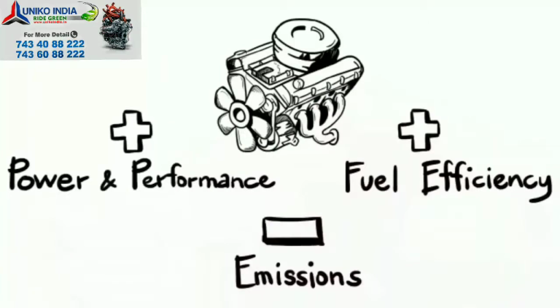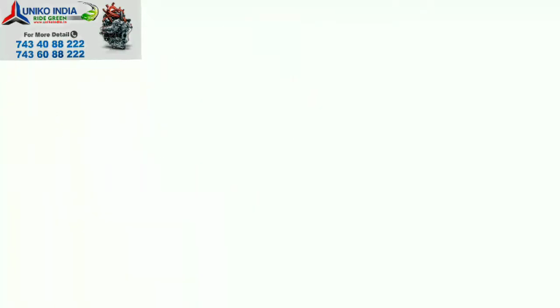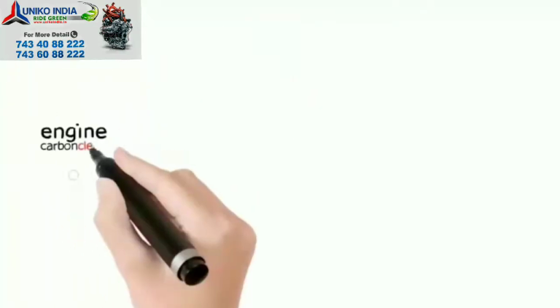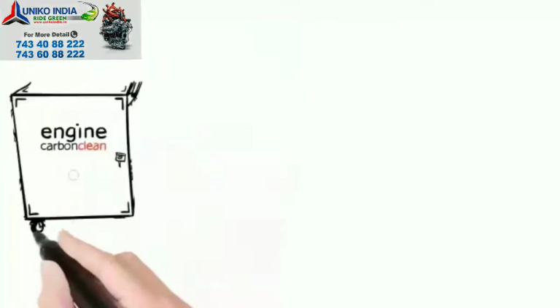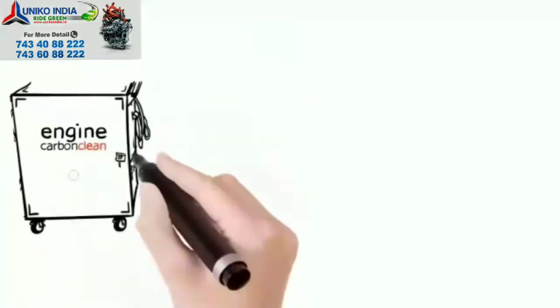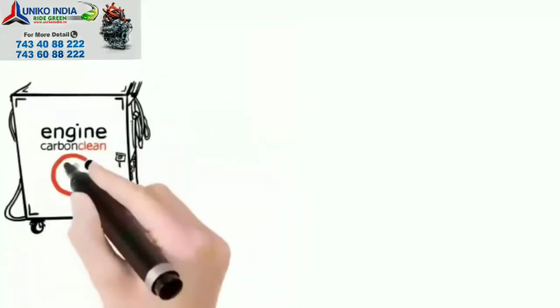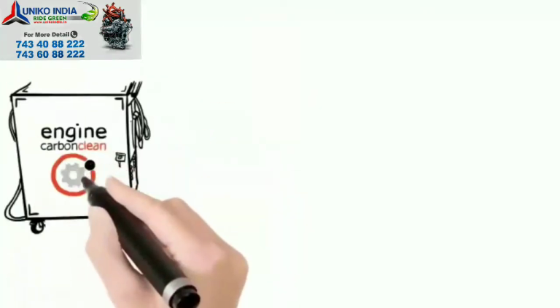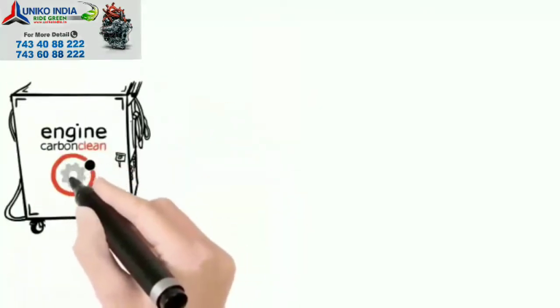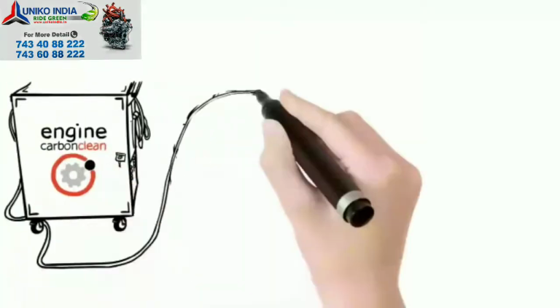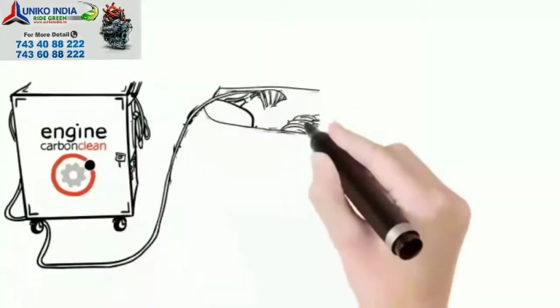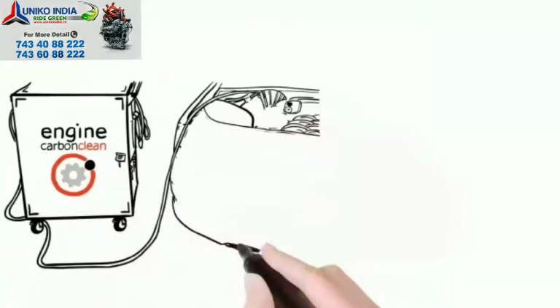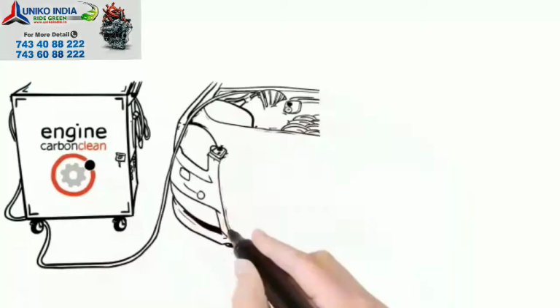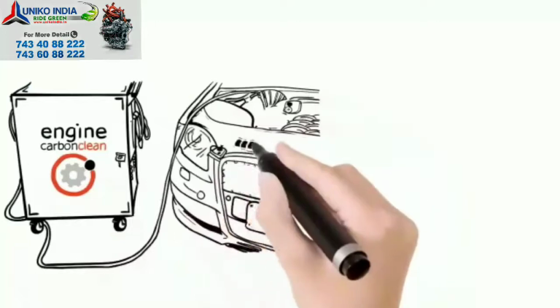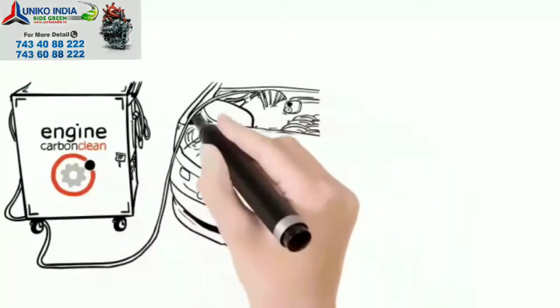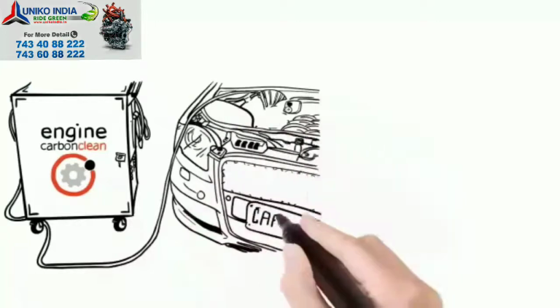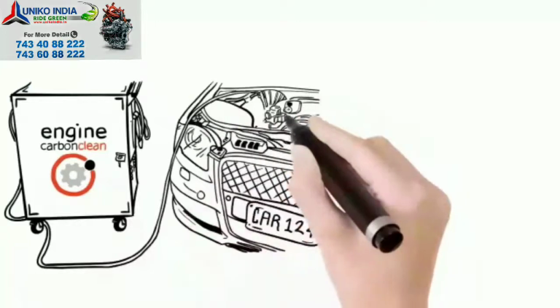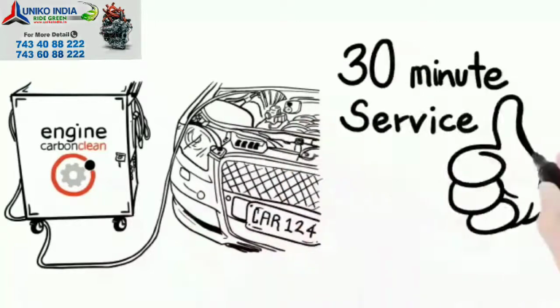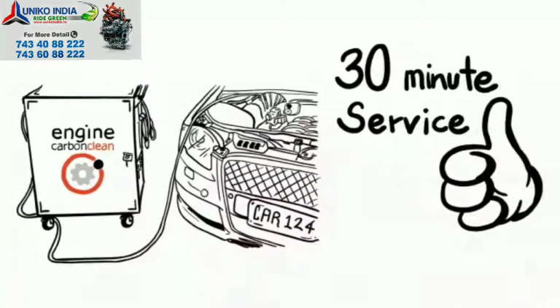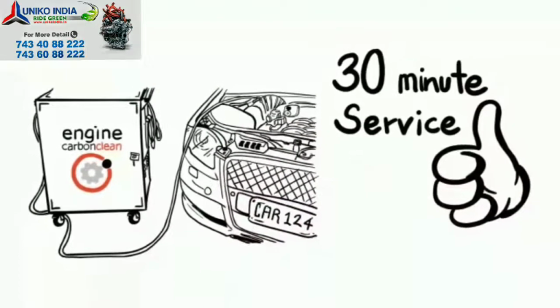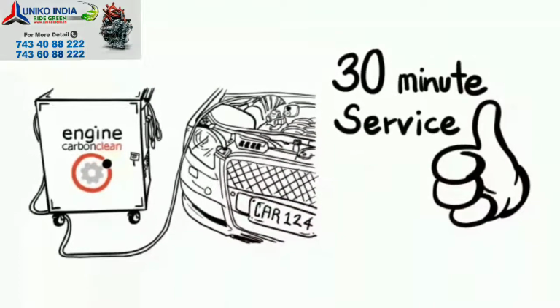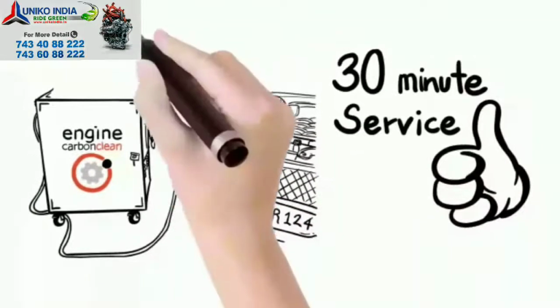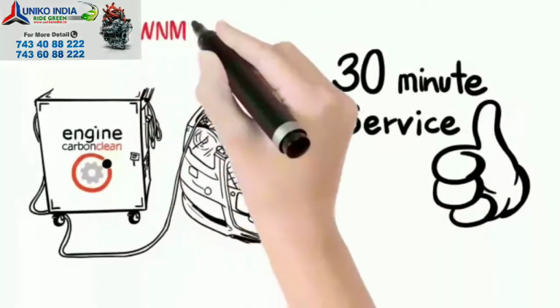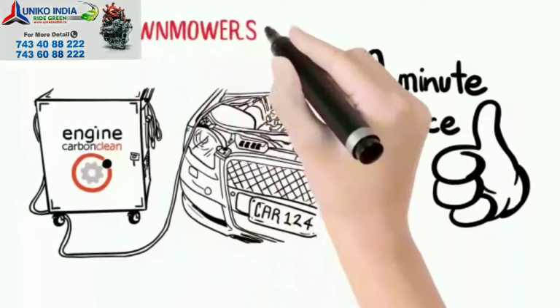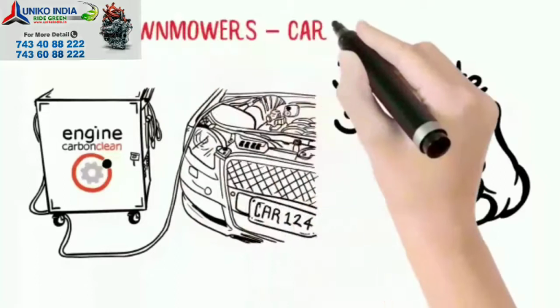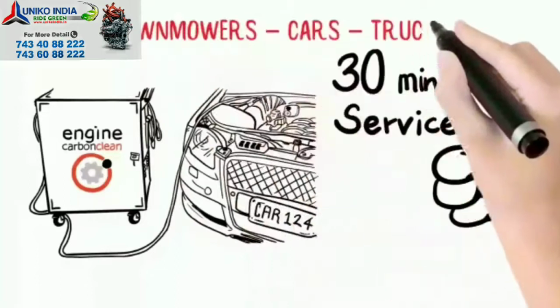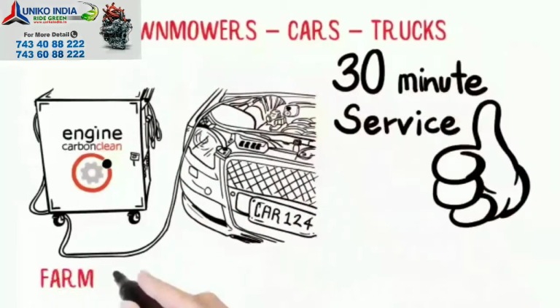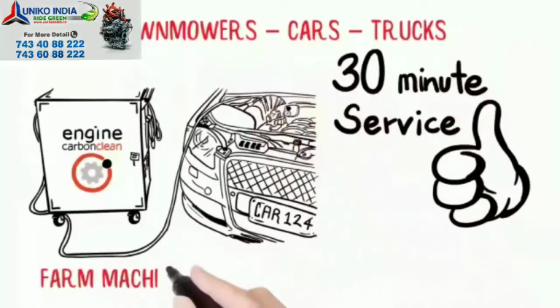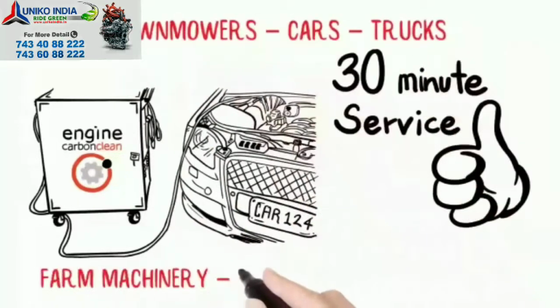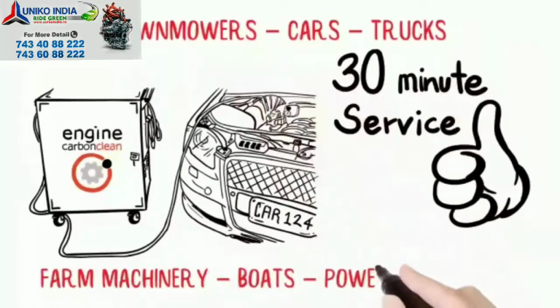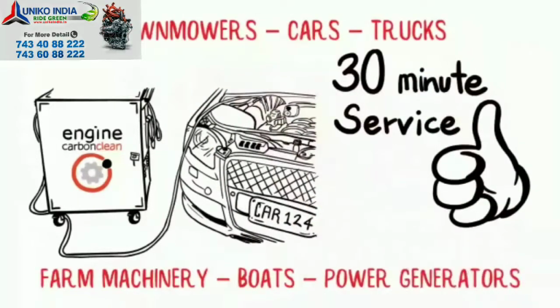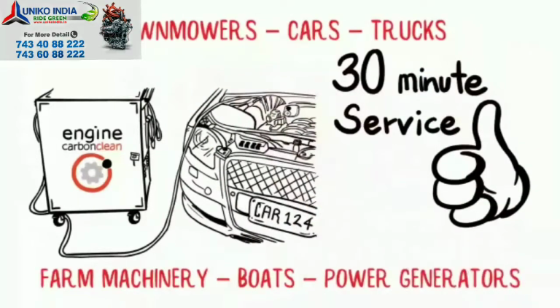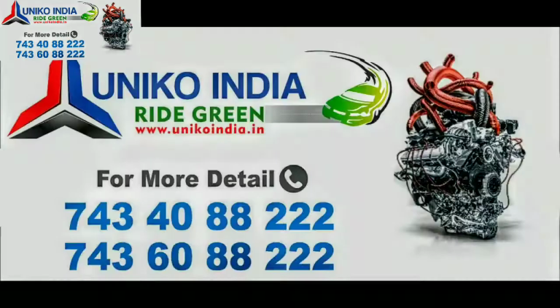It's all about getting back what you've lost over time. The service takes around 30 minutes and is suitable for any petrol, diesel or LPG engine — from lawnmowers, cars and trucks to farm machinery, boats and power equipment.